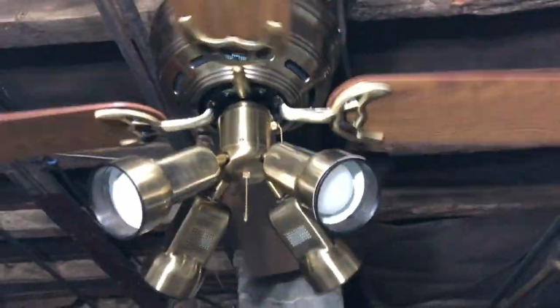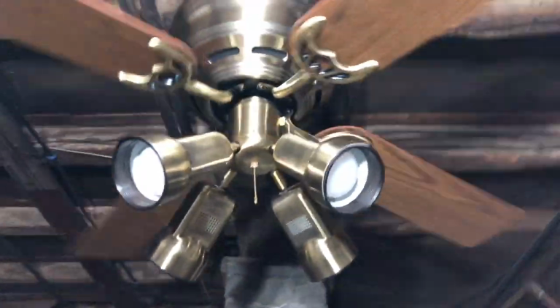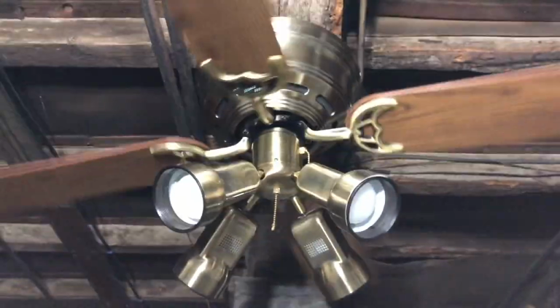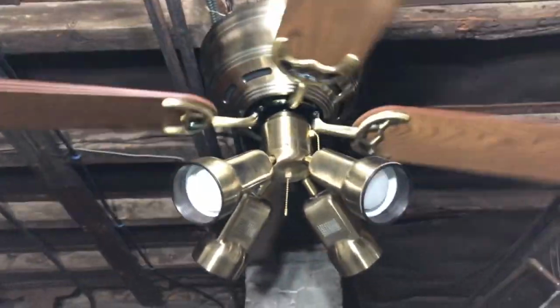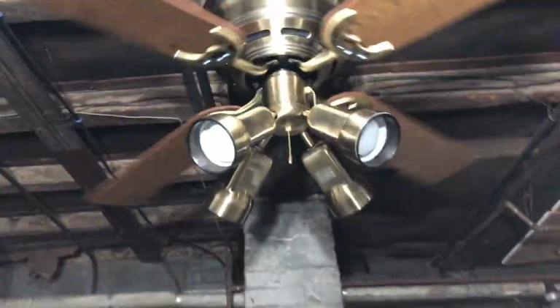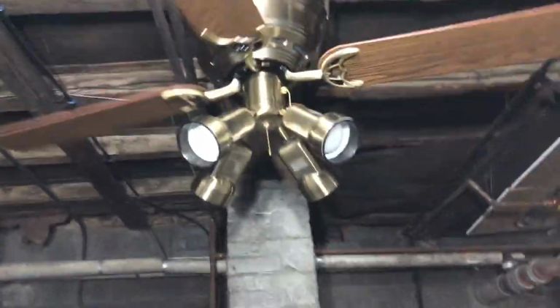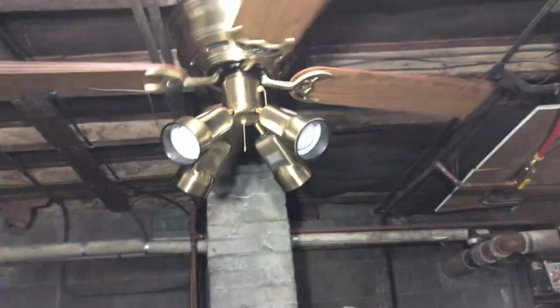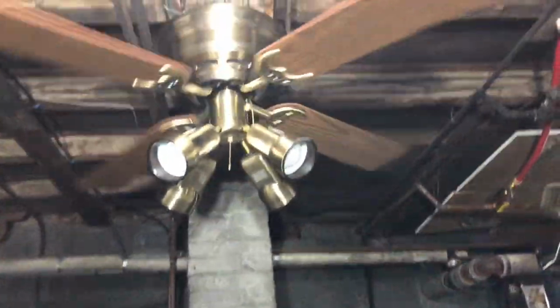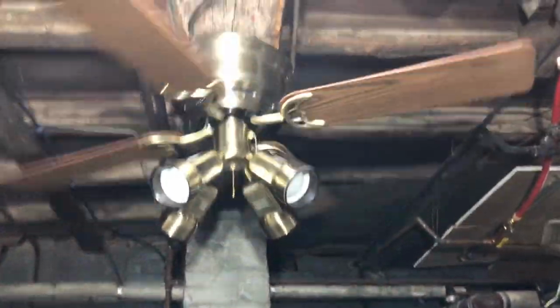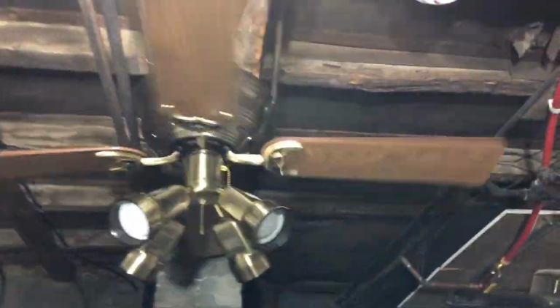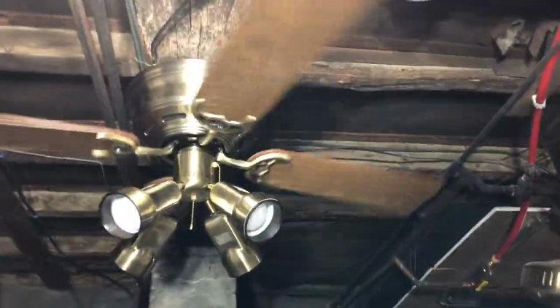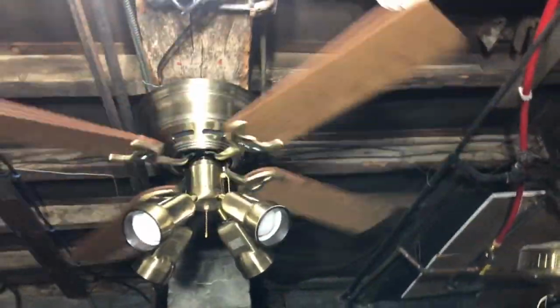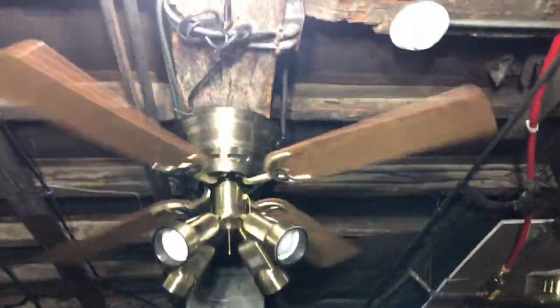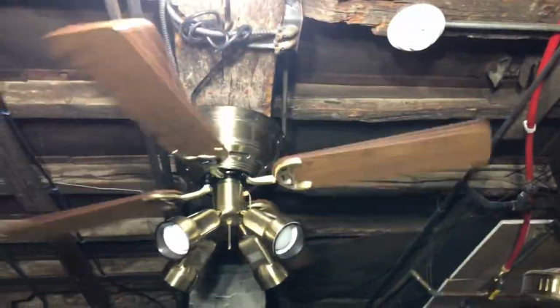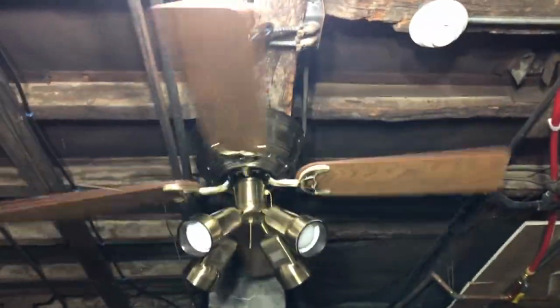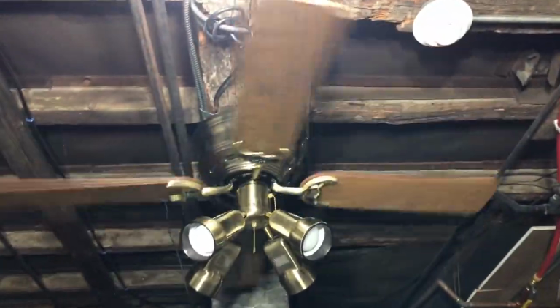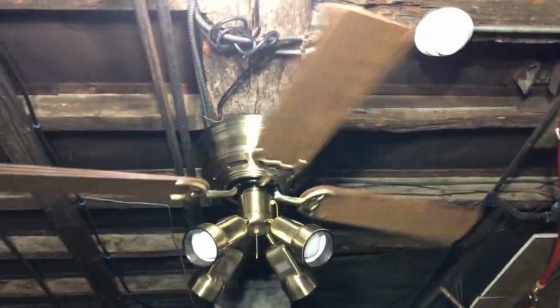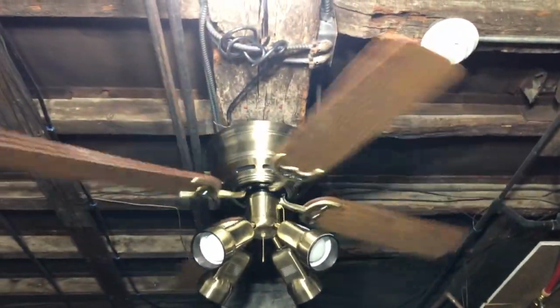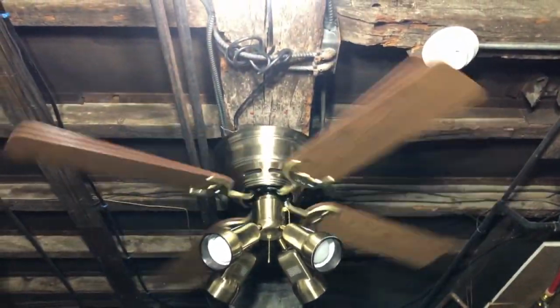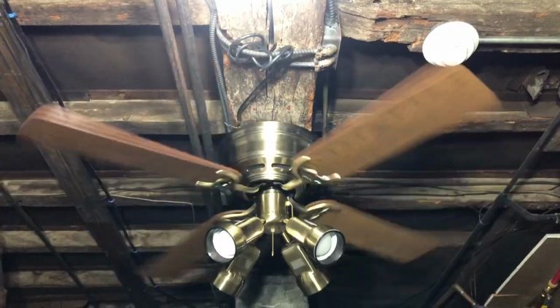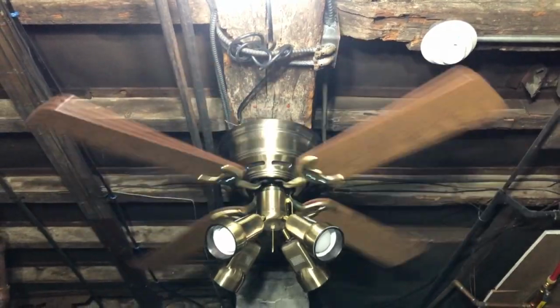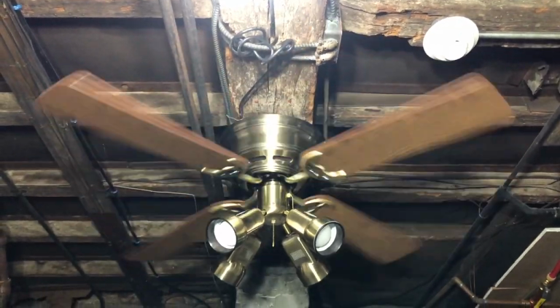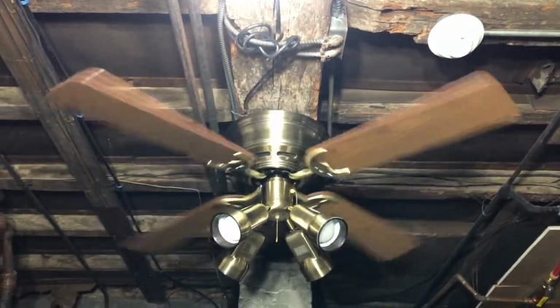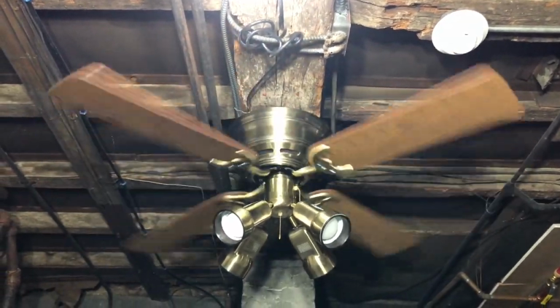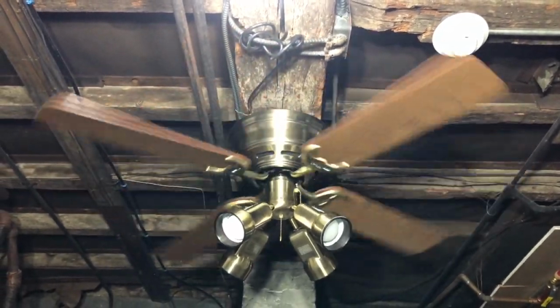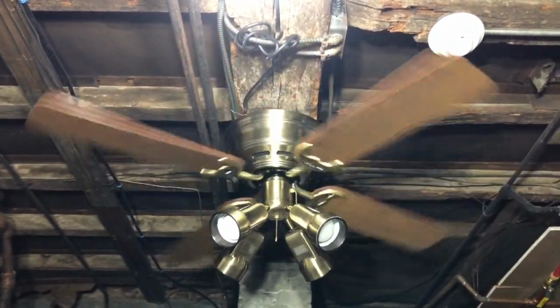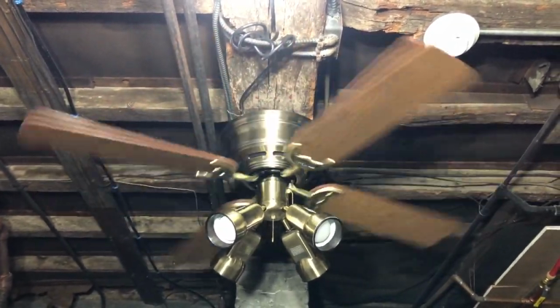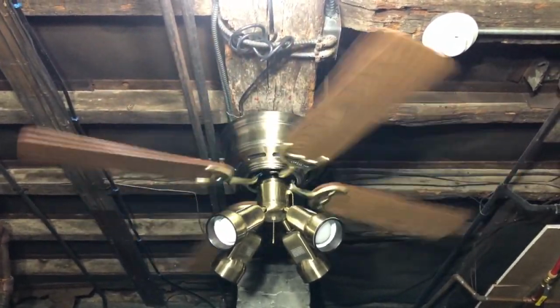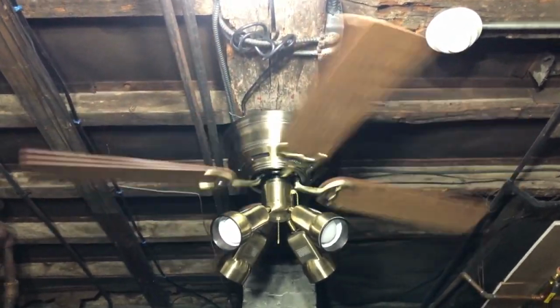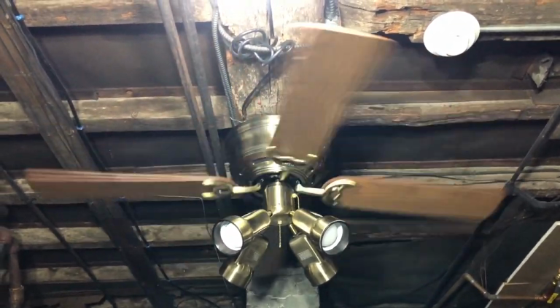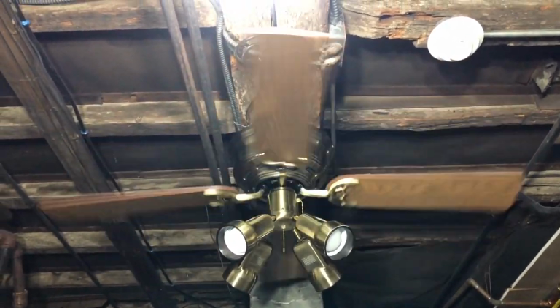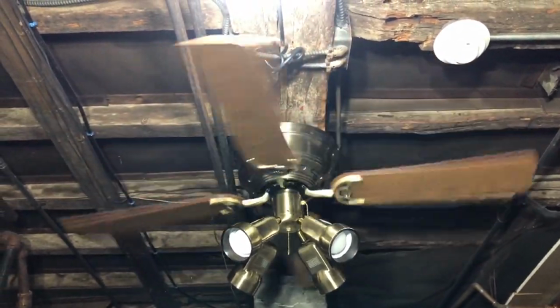It's actually a fan I could see myself putting in an office in the future. There are a lot of fans I can see putting in the office, but it really depends on when I get my actual place and how I set it up.